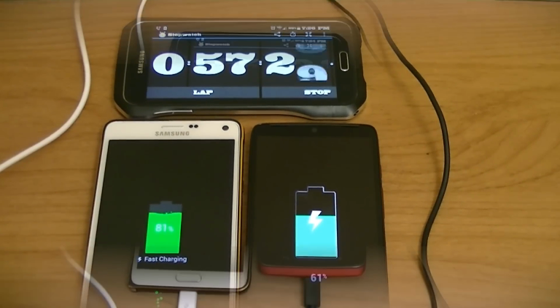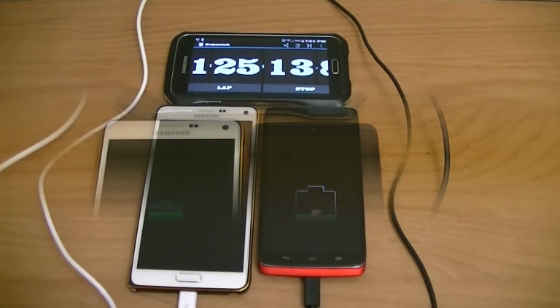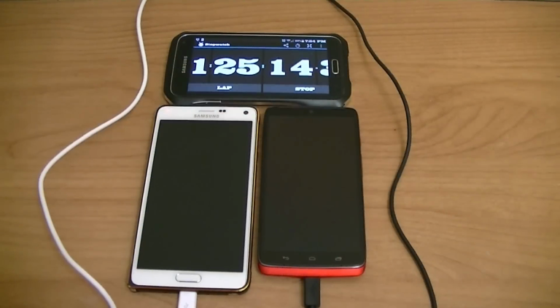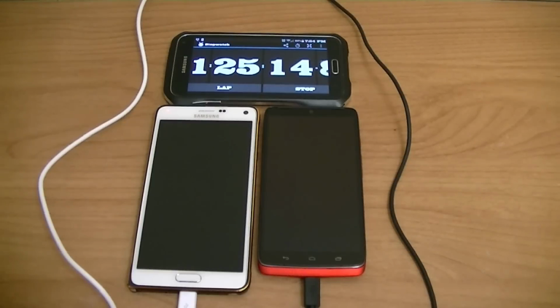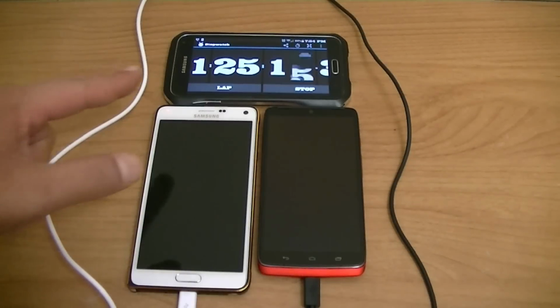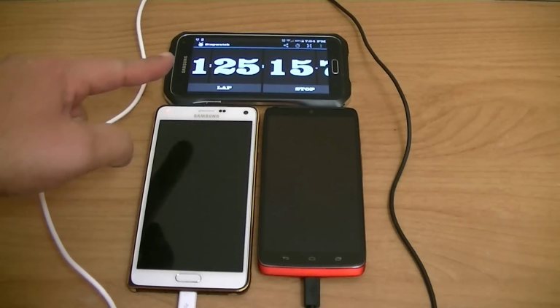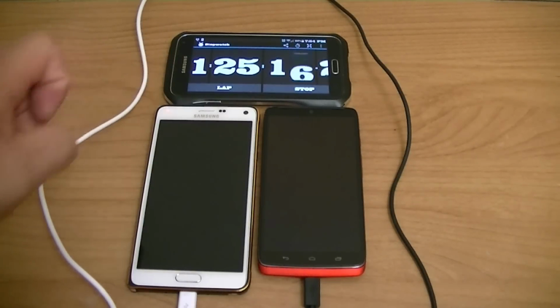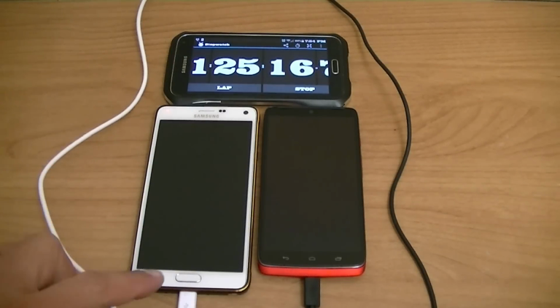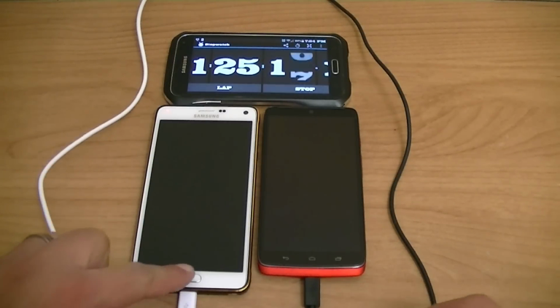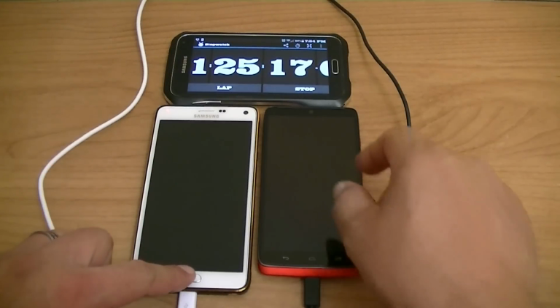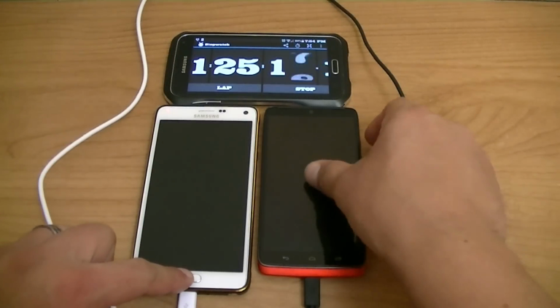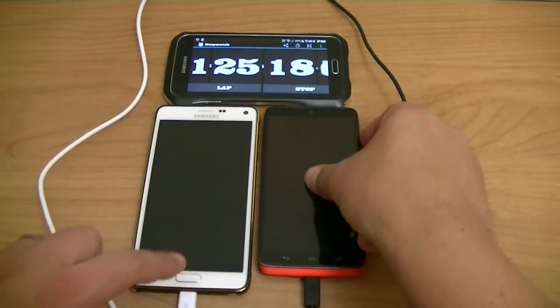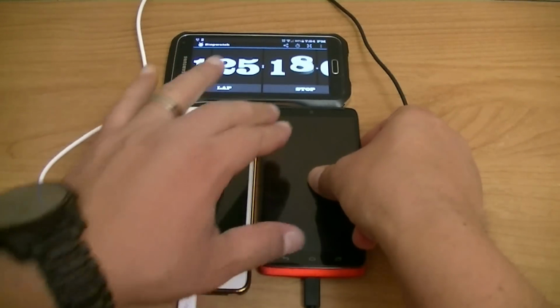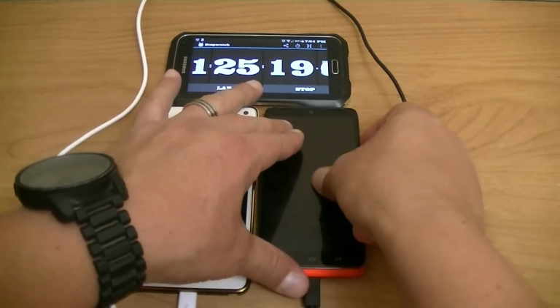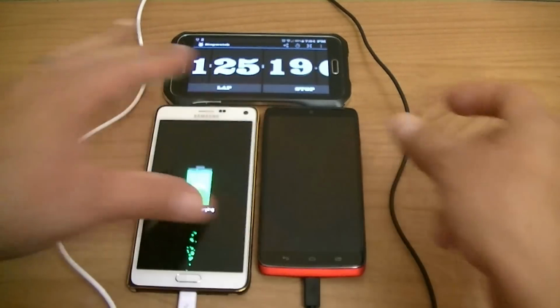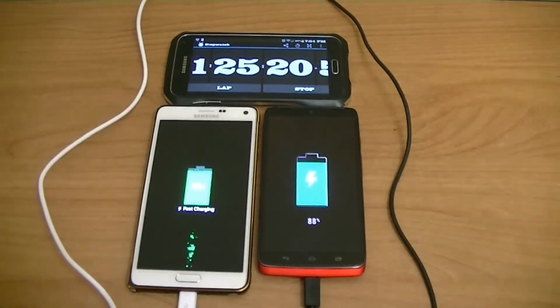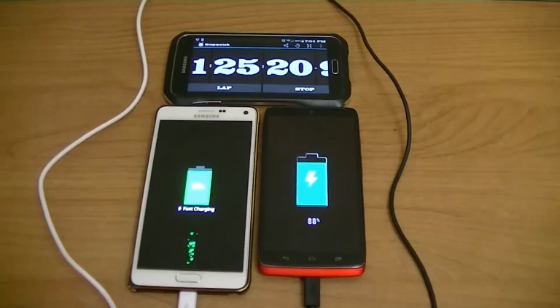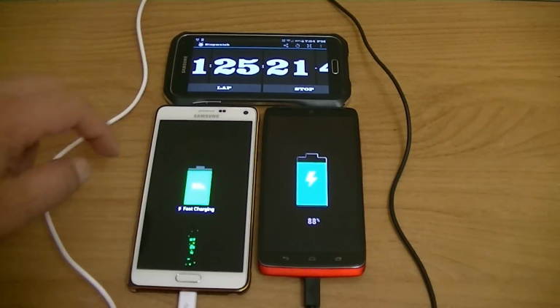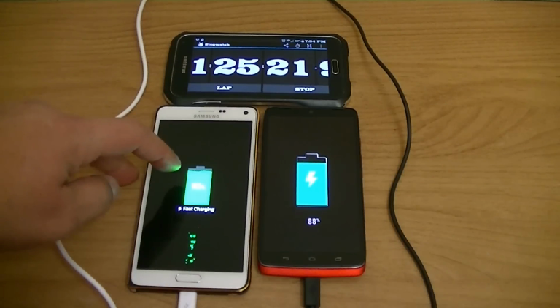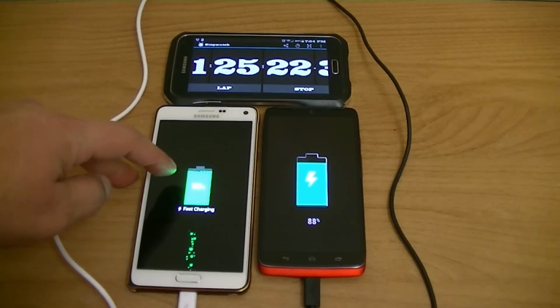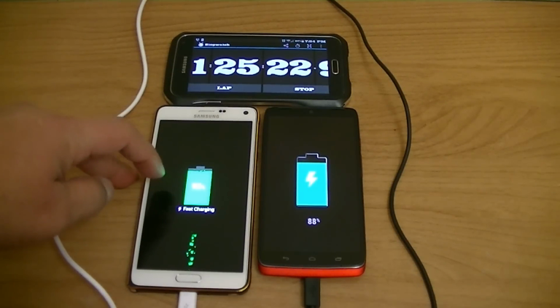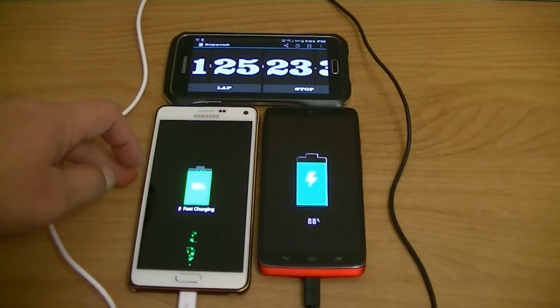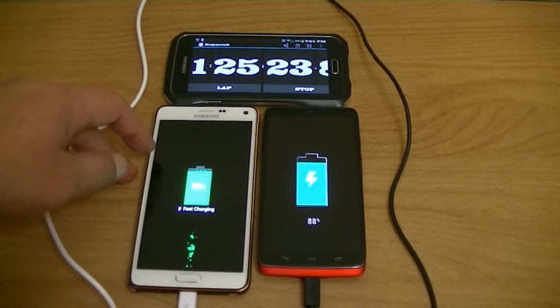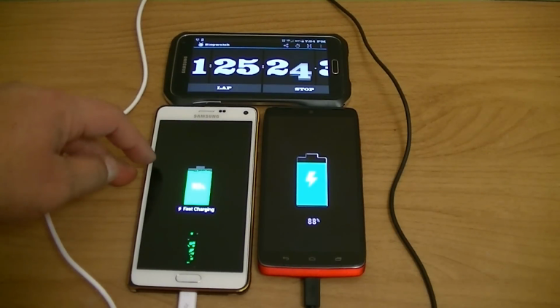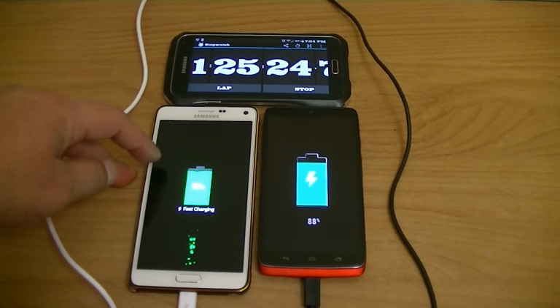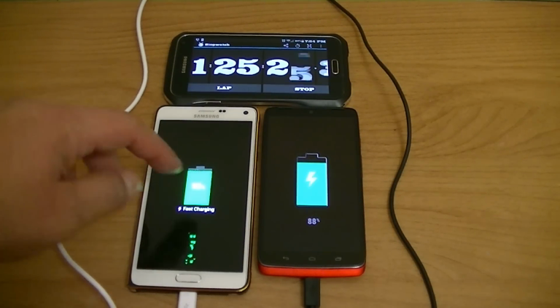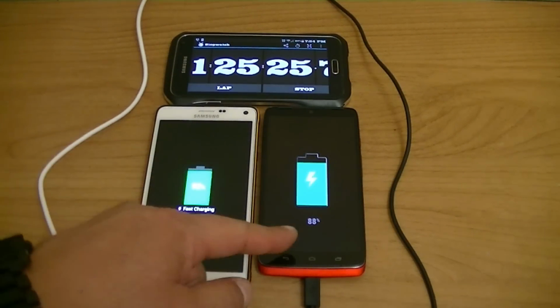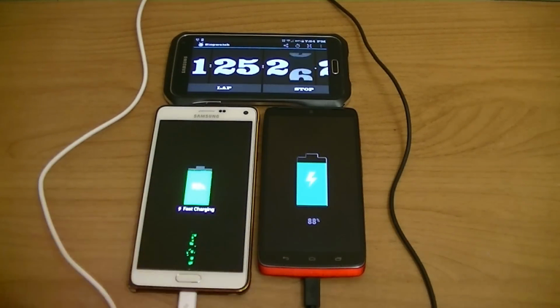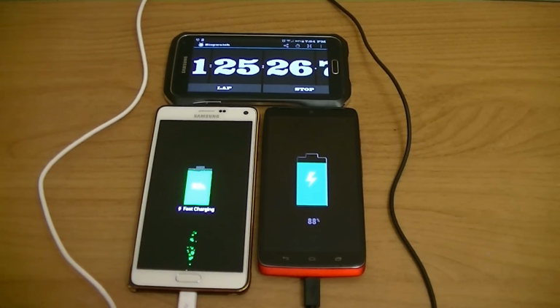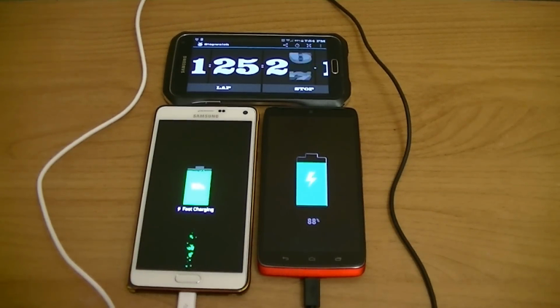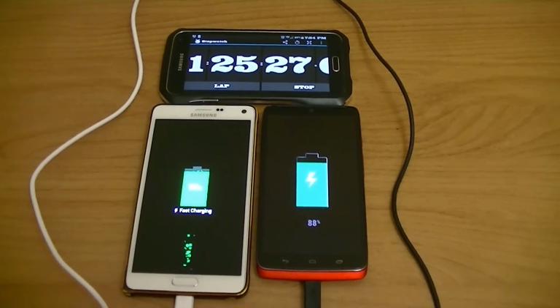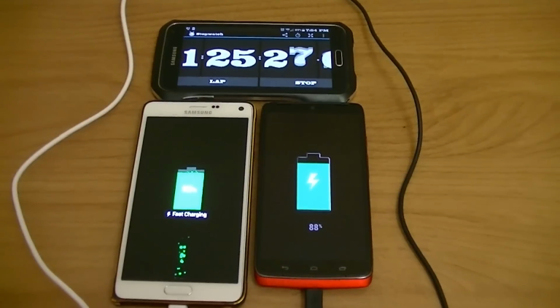Alright guys, another update — now it's one hour and 25 minutes. Let's take a look. We have 92% on the Note 4 and 88% on the Droid Turbo.